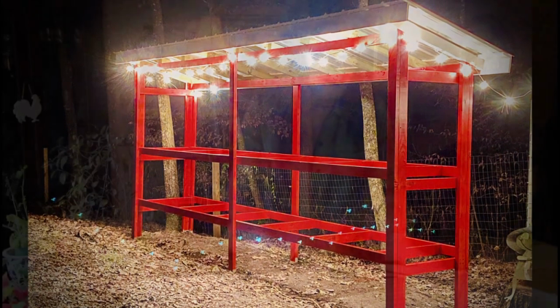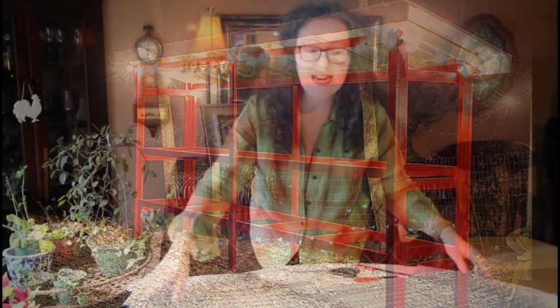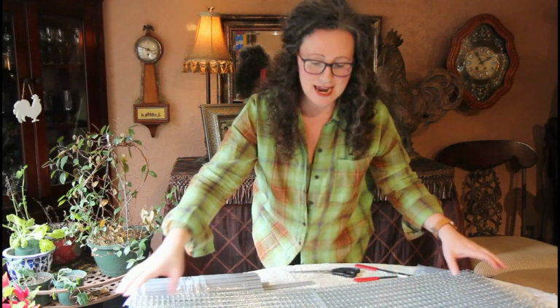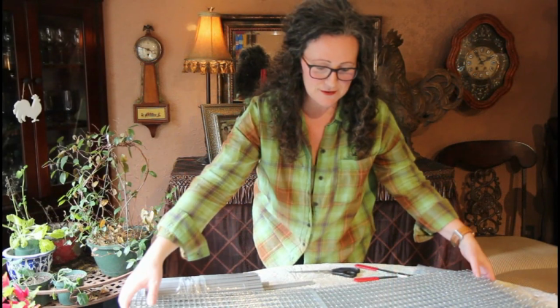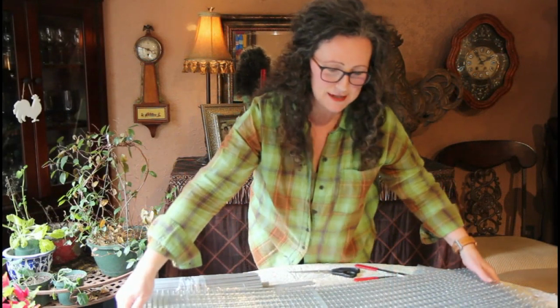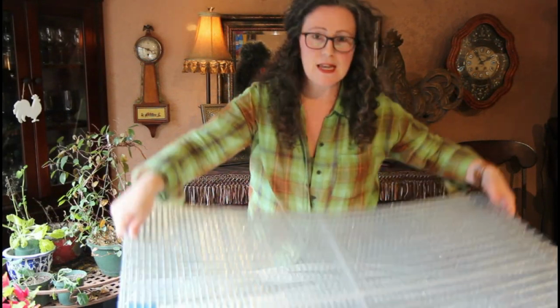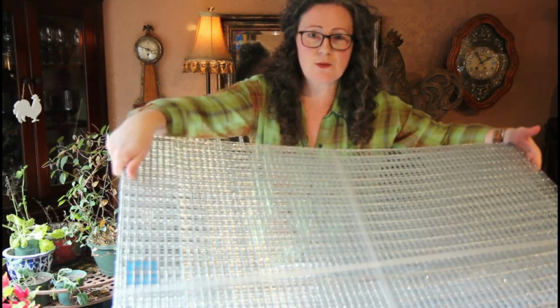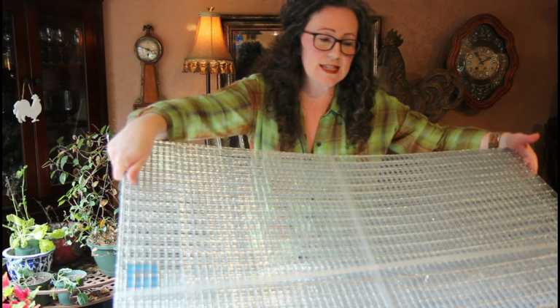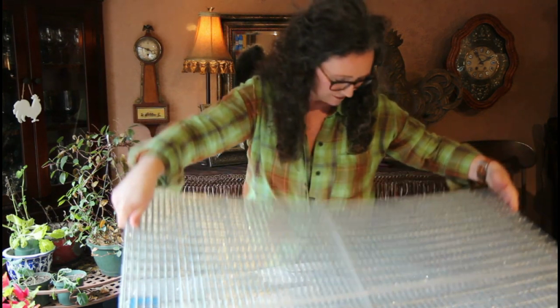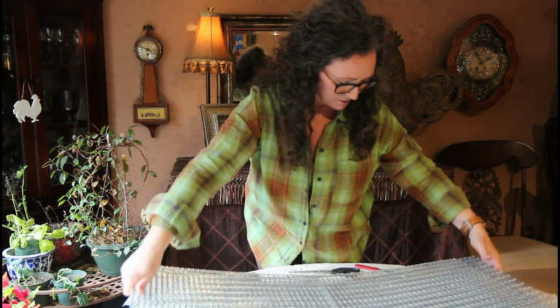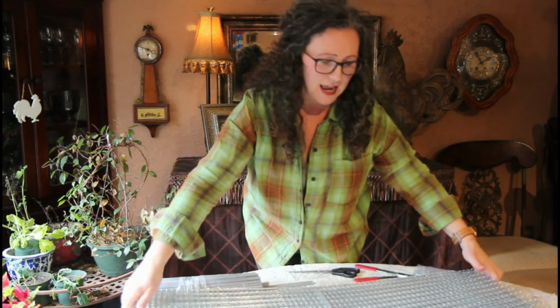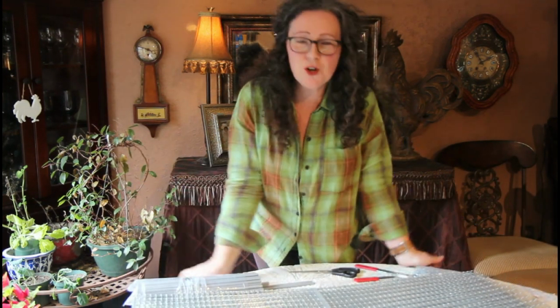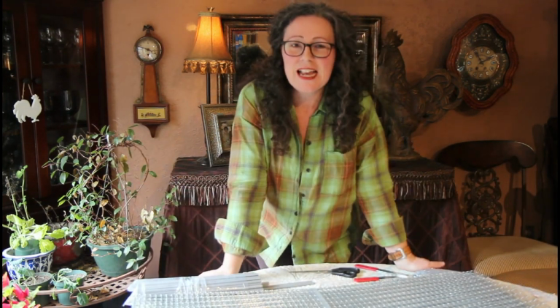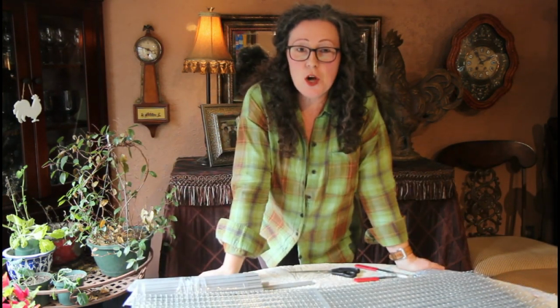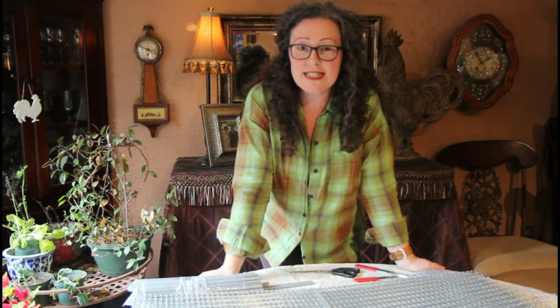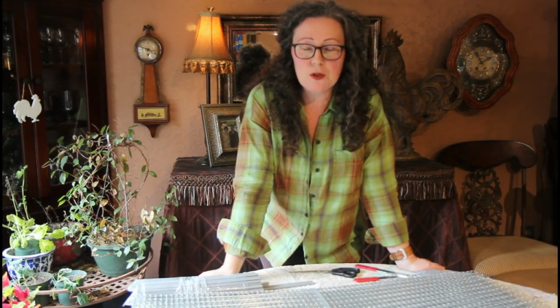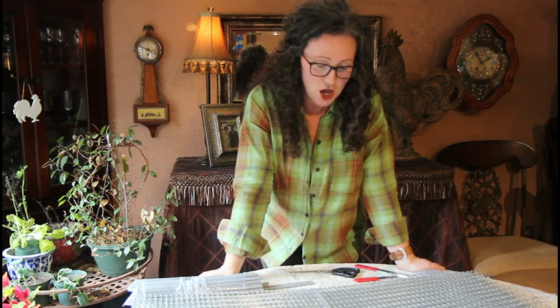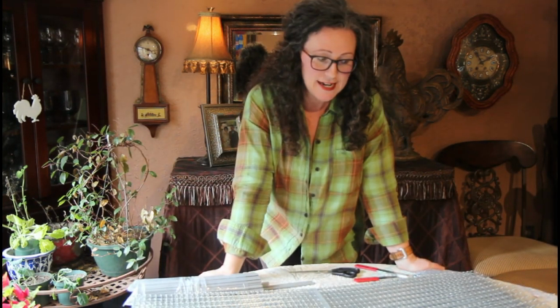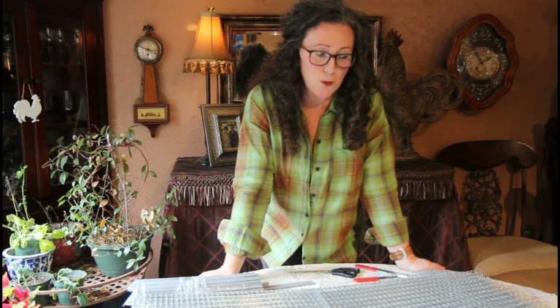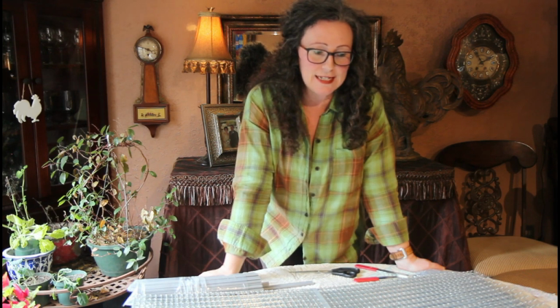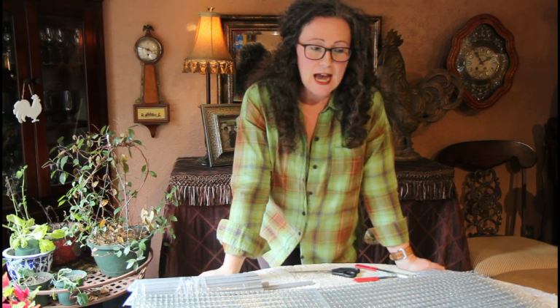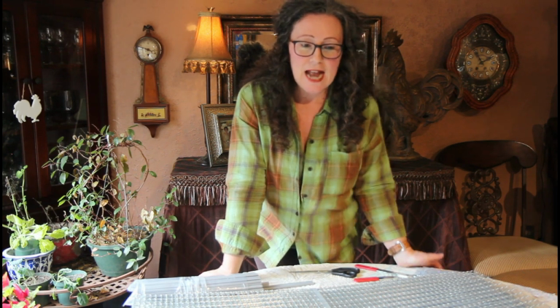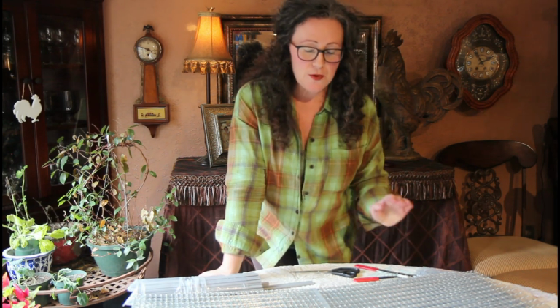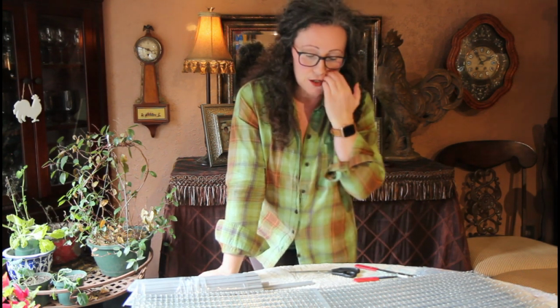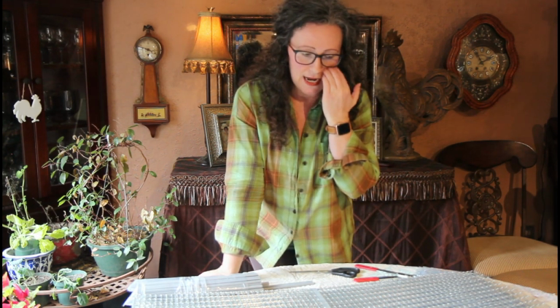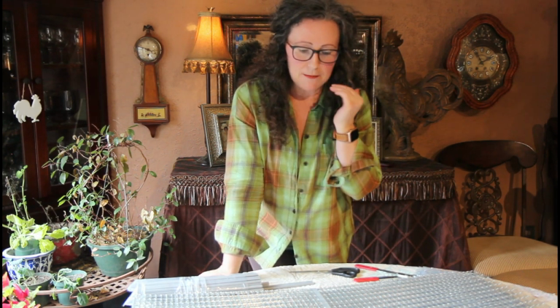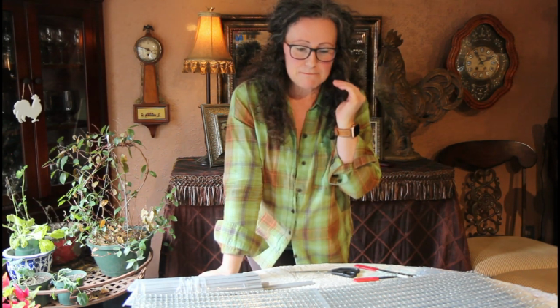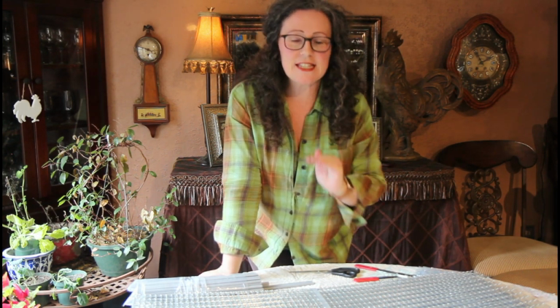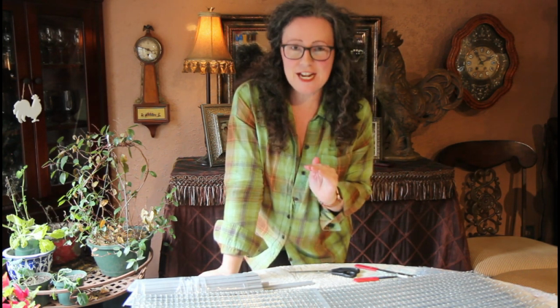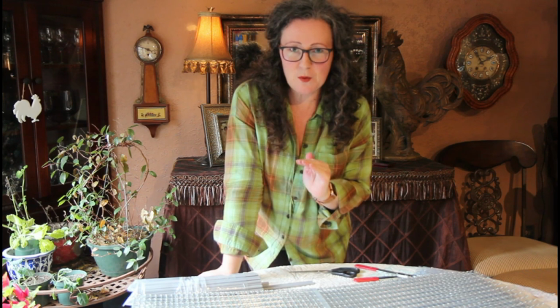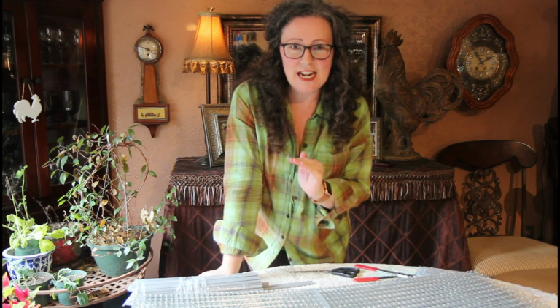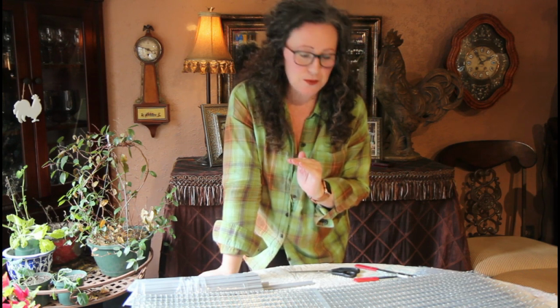My KW cages have come in — that's what this is here. We're going to get those assembled. I did a lot of research and this is the cage system that we decided to go with.